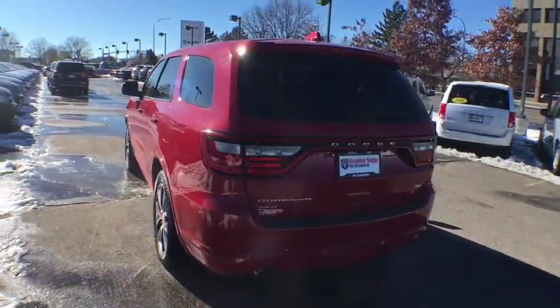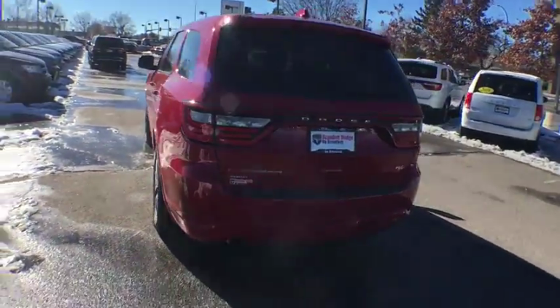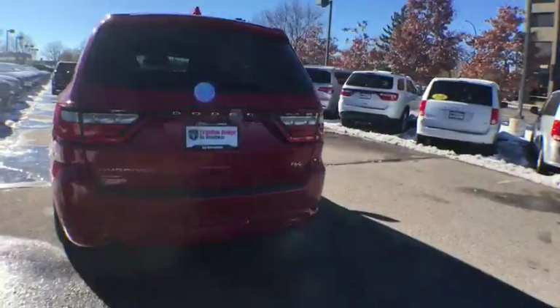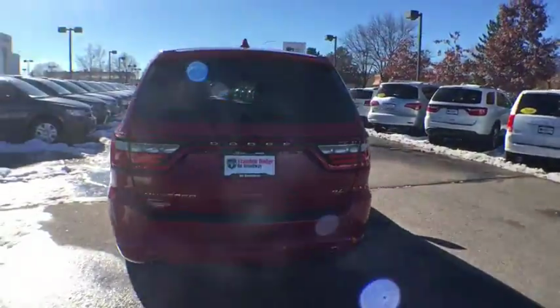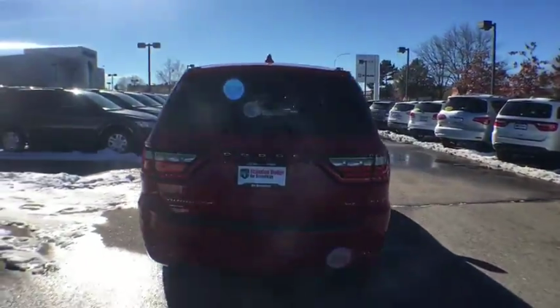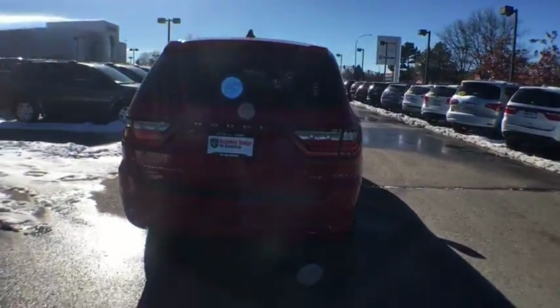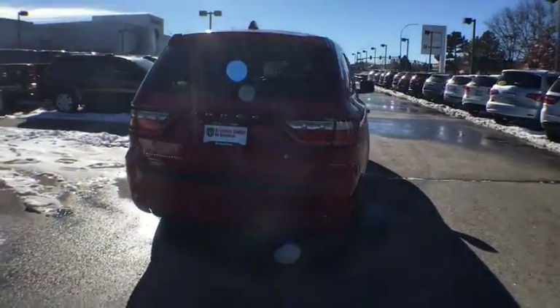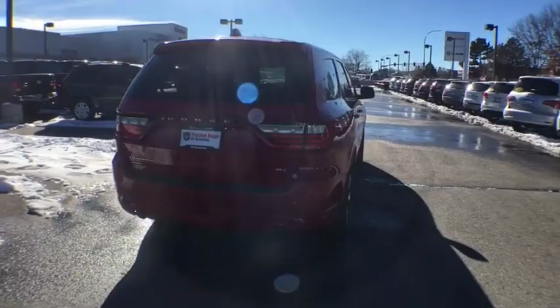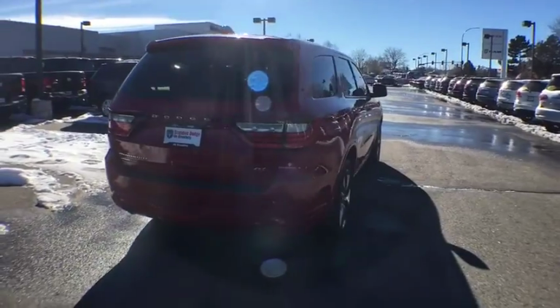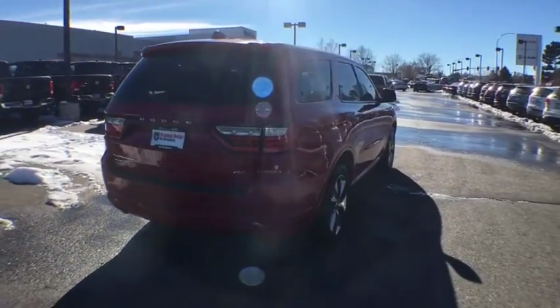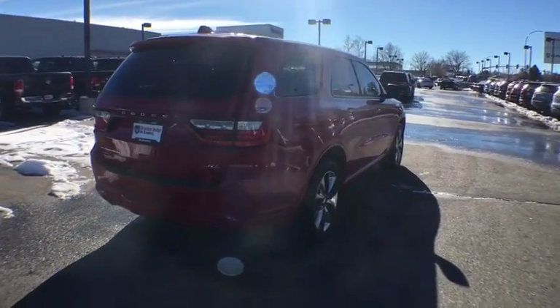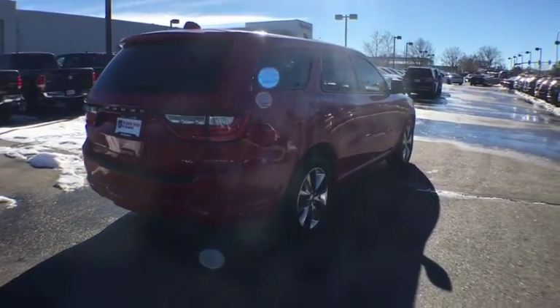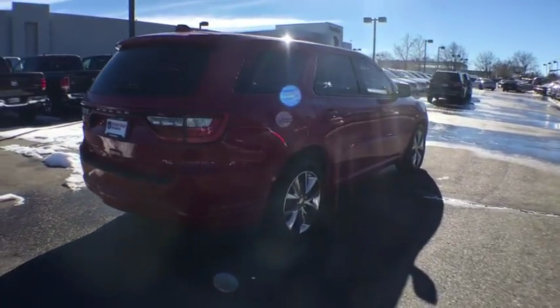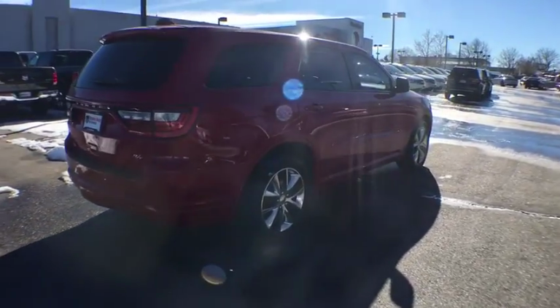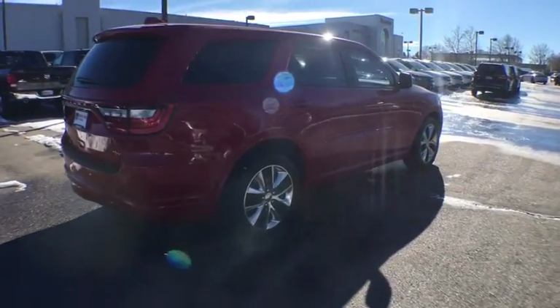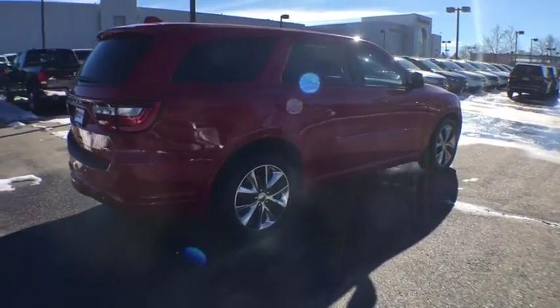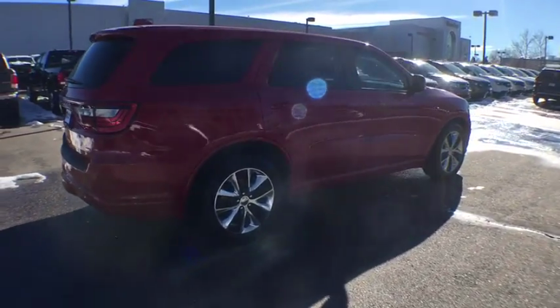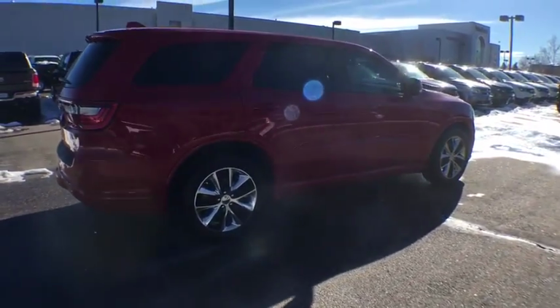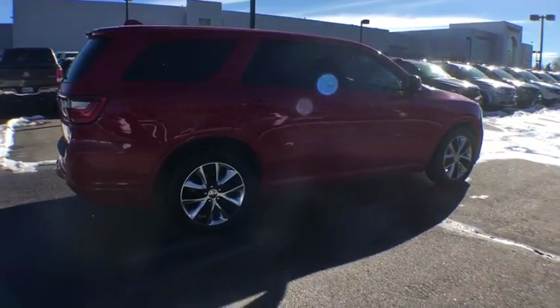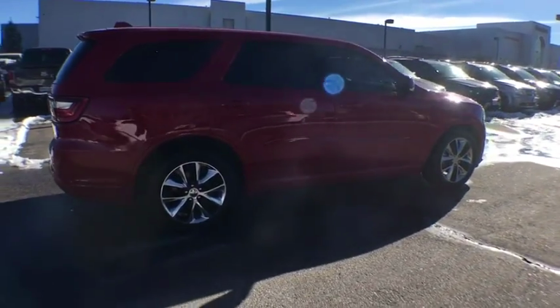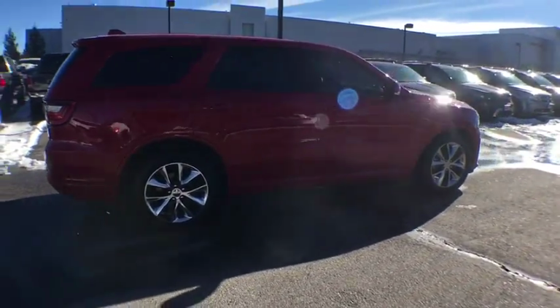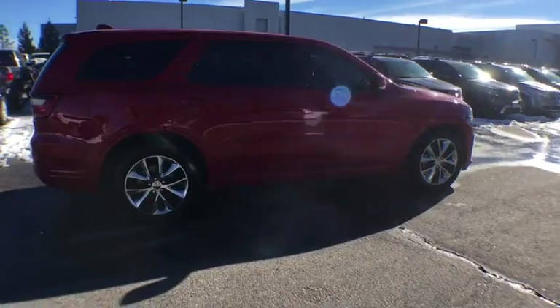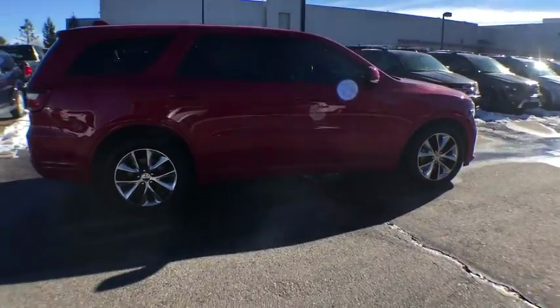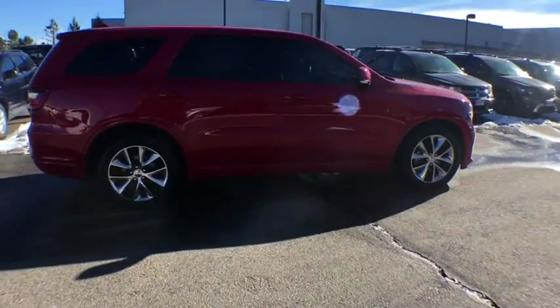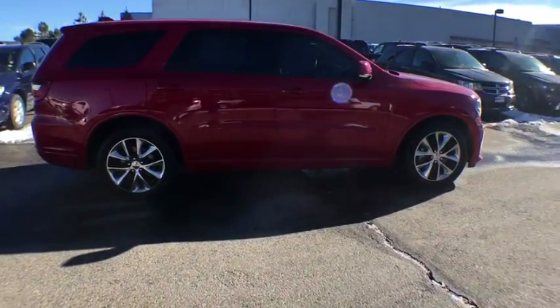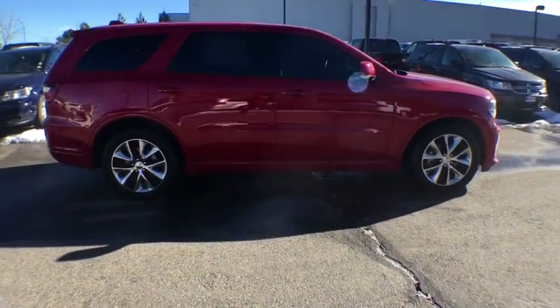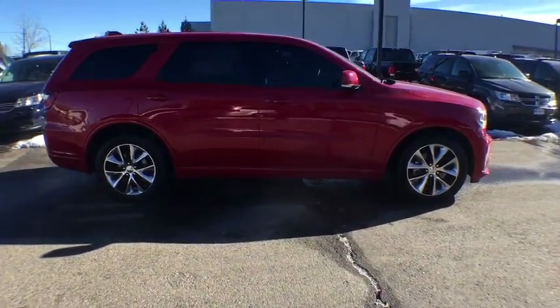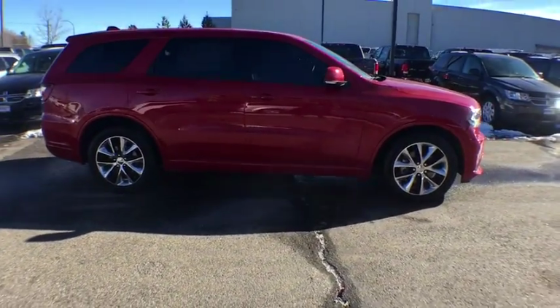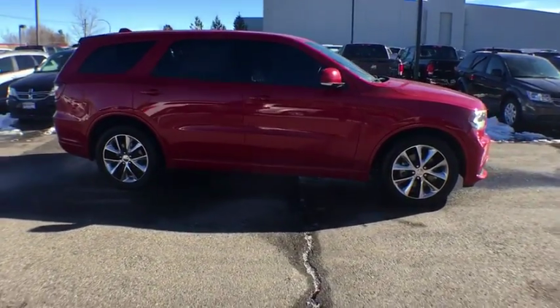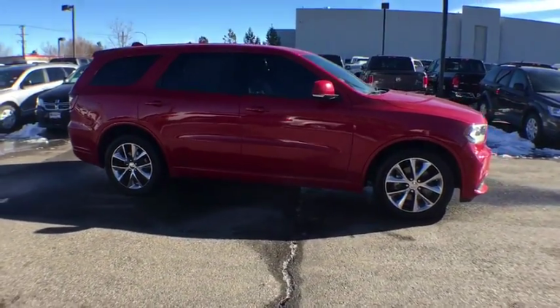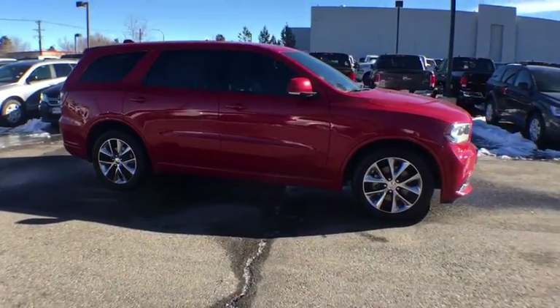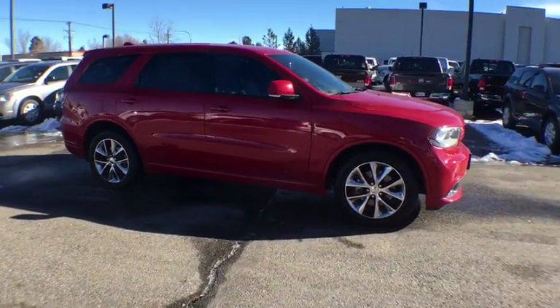This vehicle has less than 60,000 miles. Here are some of this vehicle's great options: traction control, Bluetooth, power steering, automatic transmission, cruise control, fog lamps, power windows, and compass.